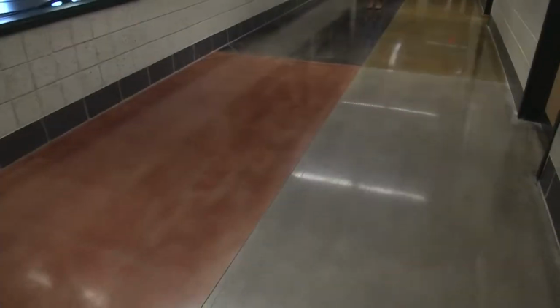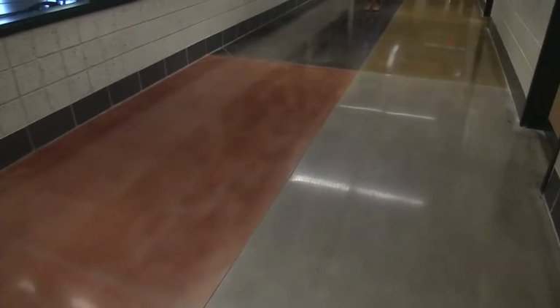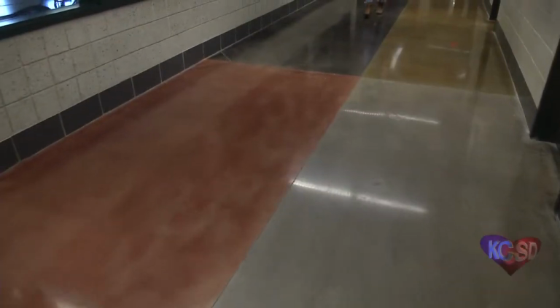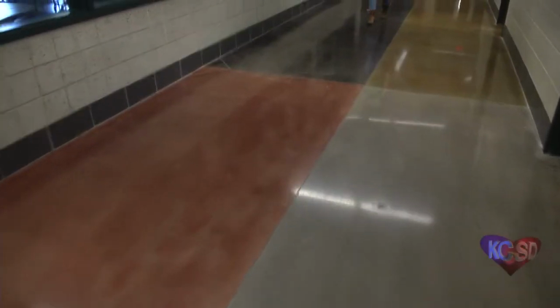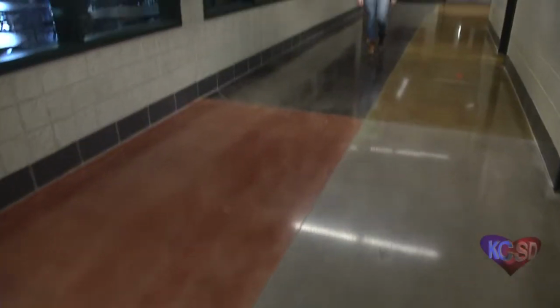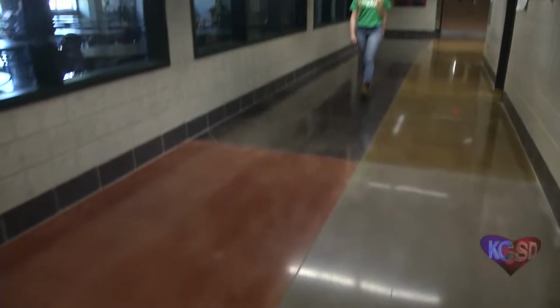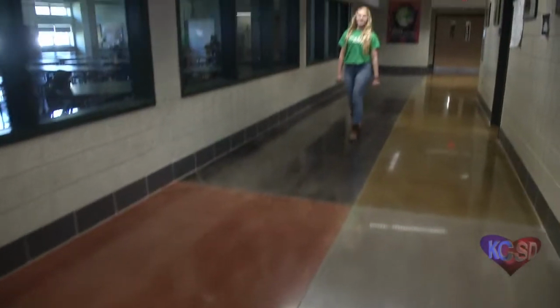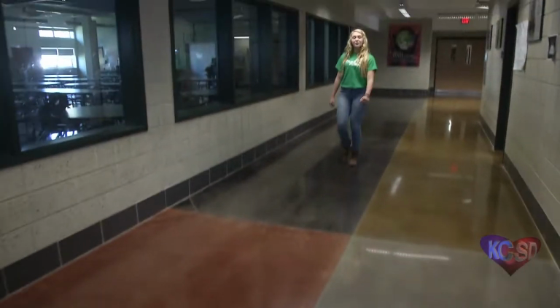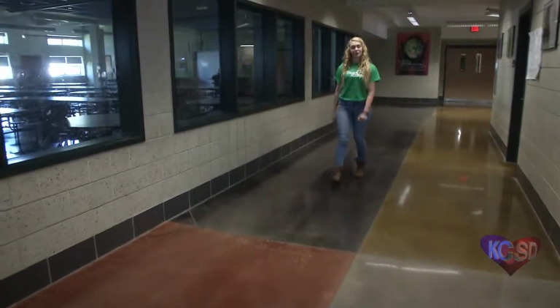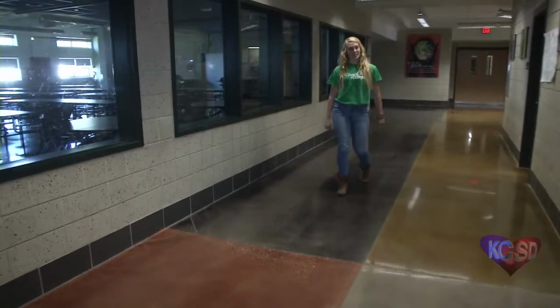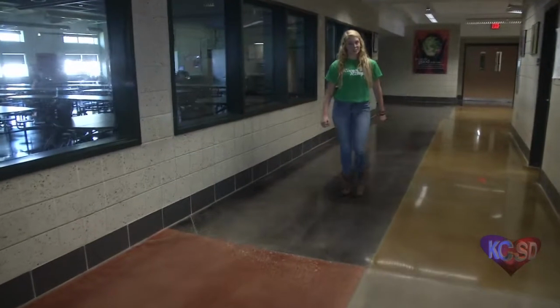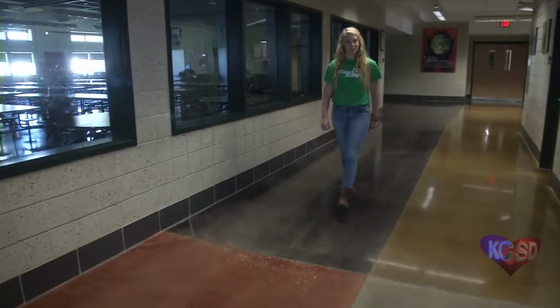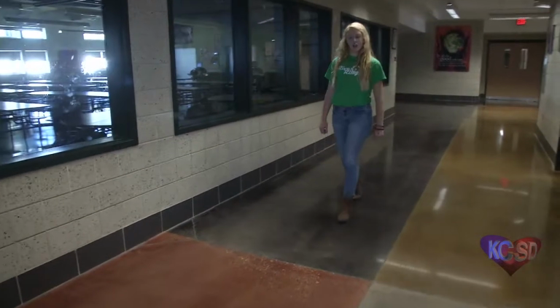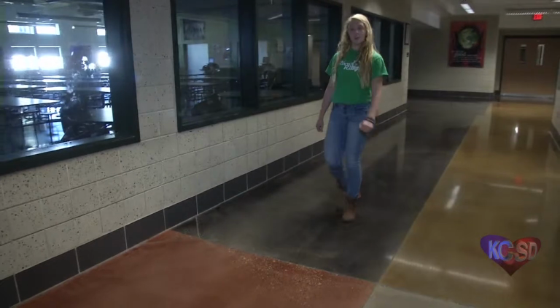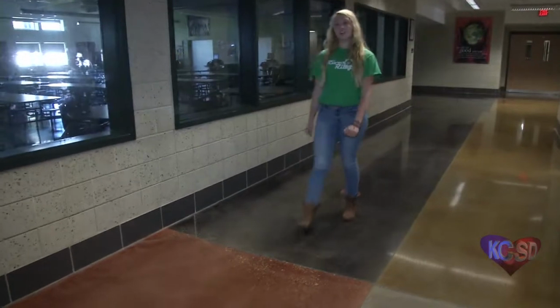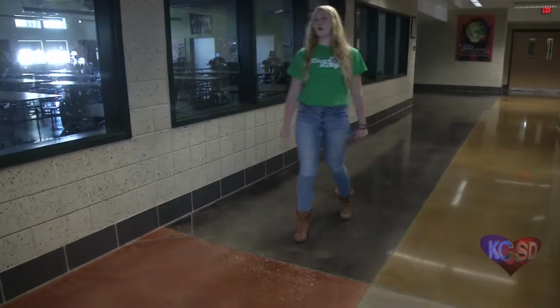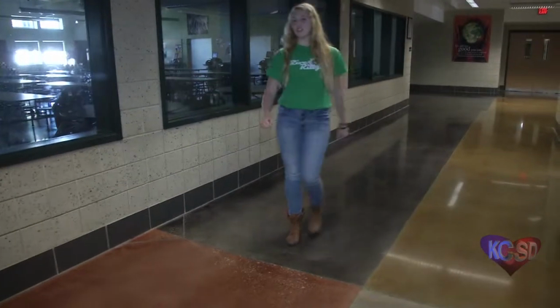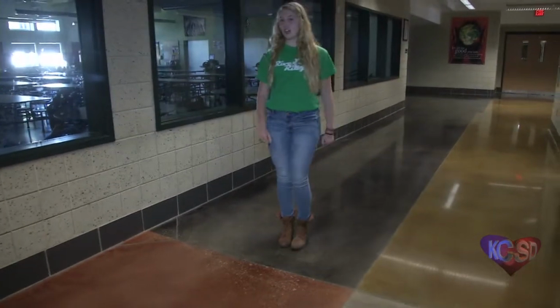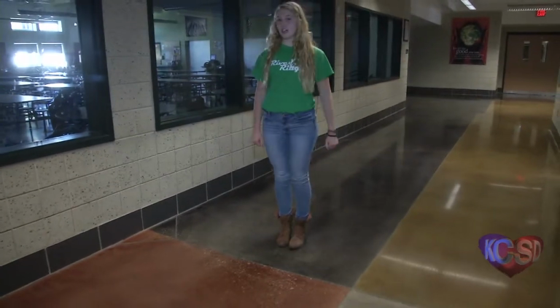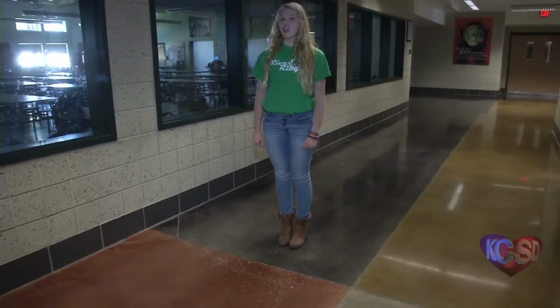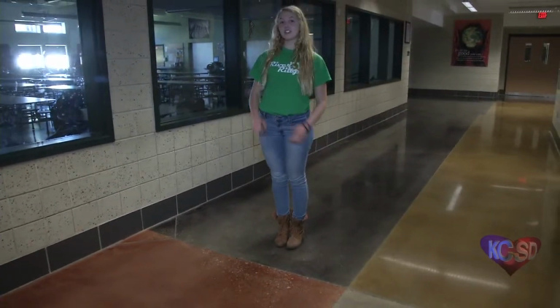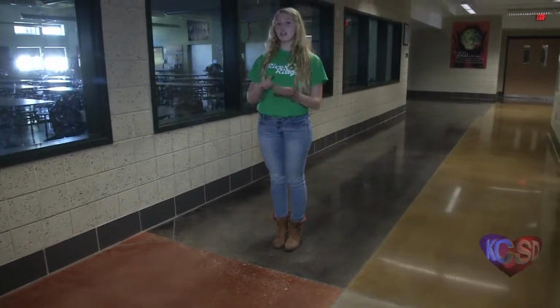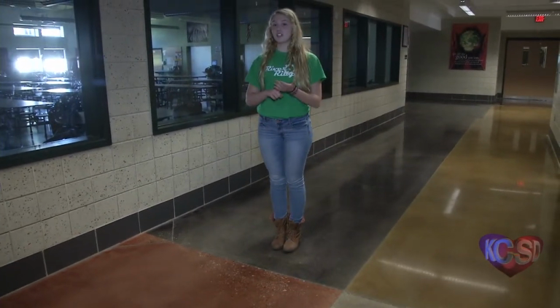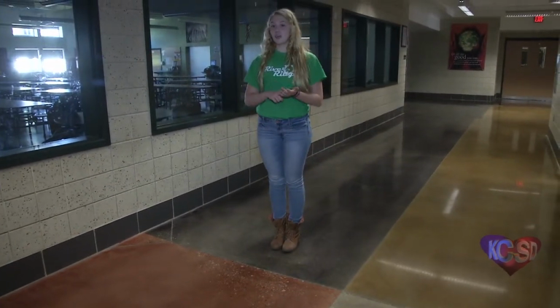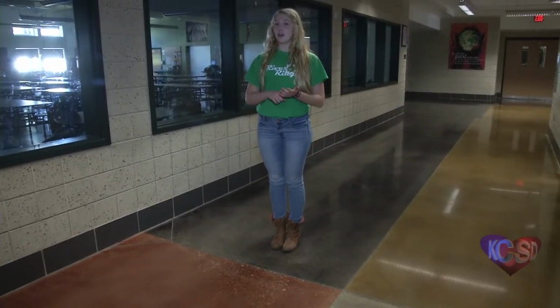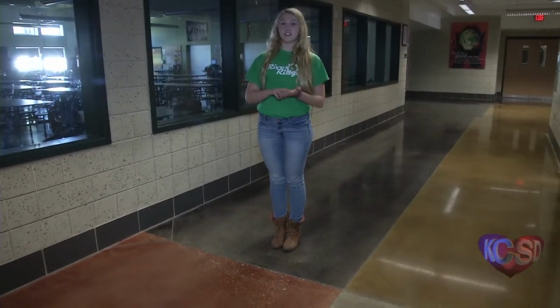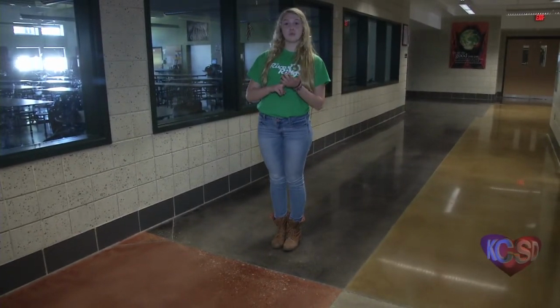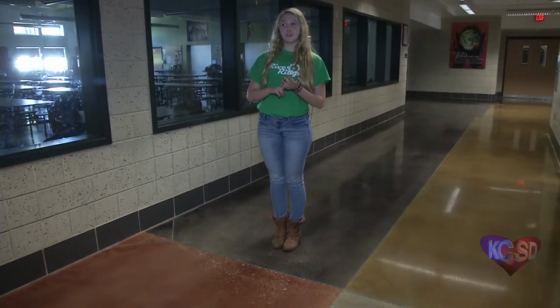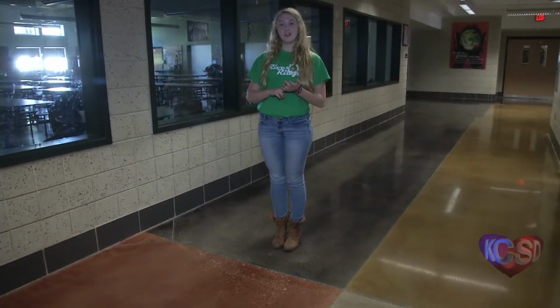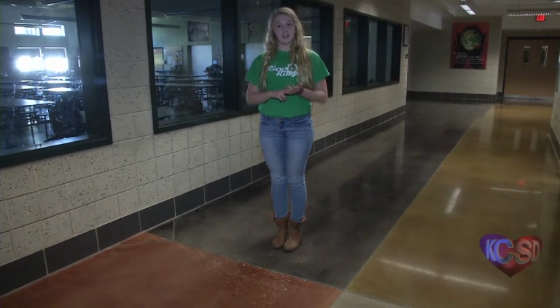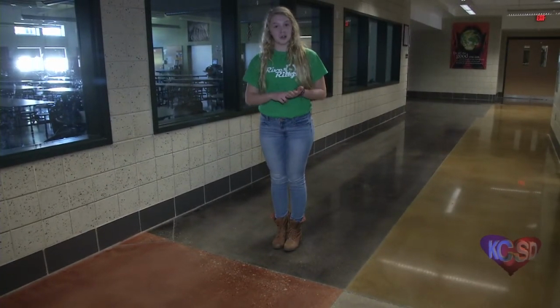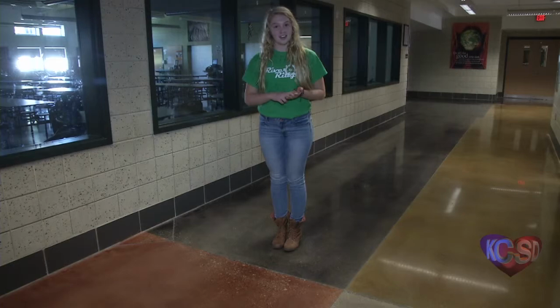Hi guys, I'm Emma. Instead of laying flooring here at Turkey Foot, we stained and polished our concrete, which is not only cheaper, but is more durable and very low maintenance.